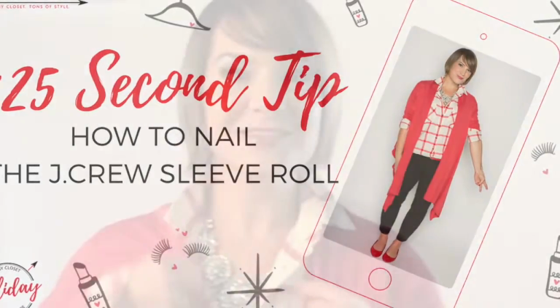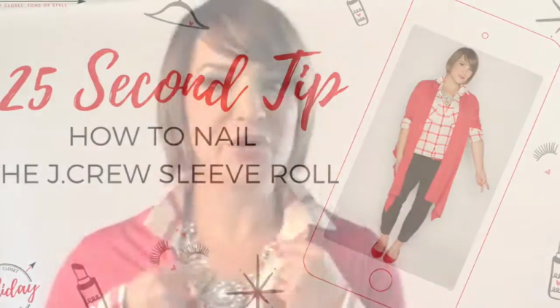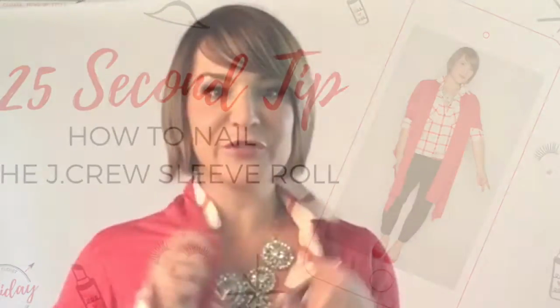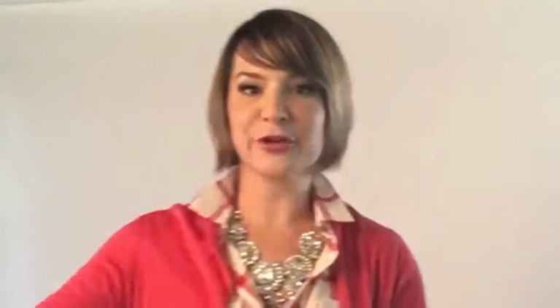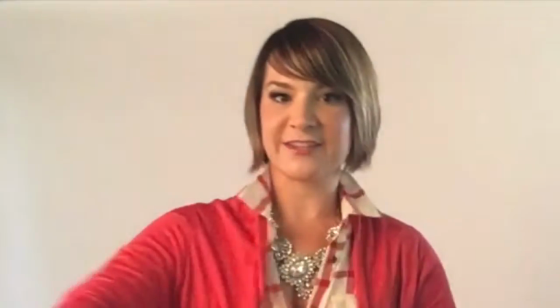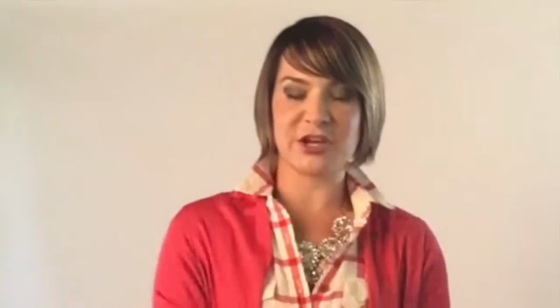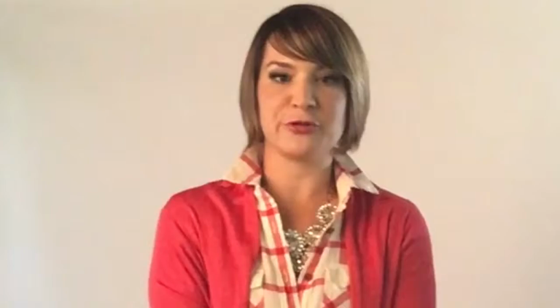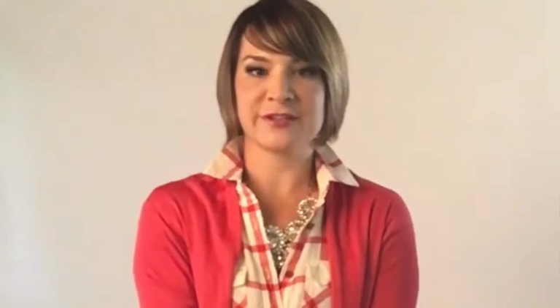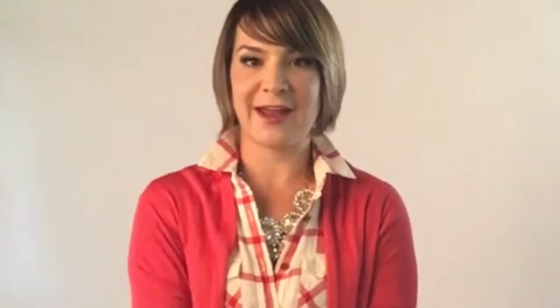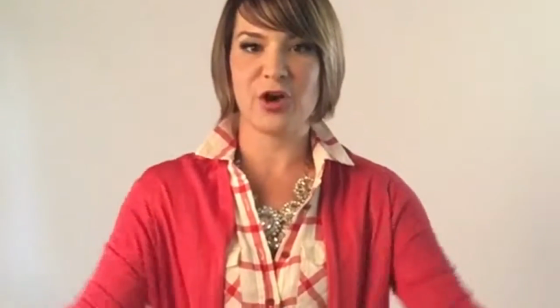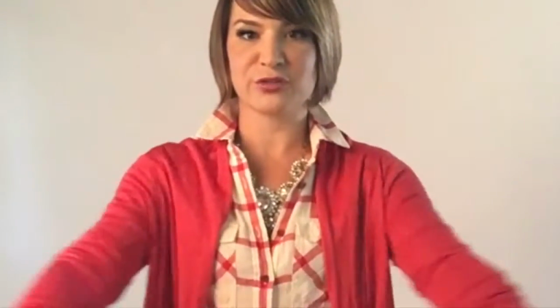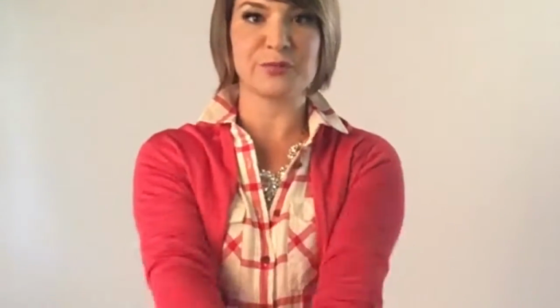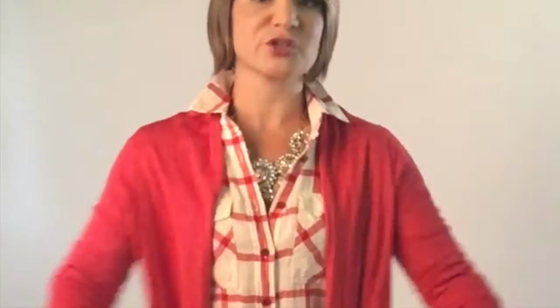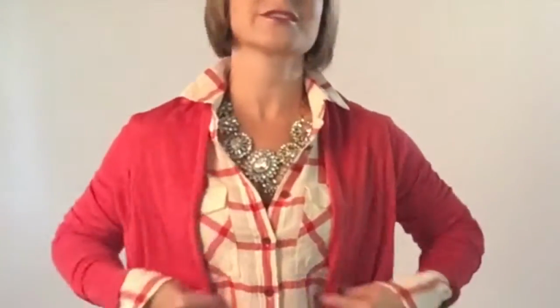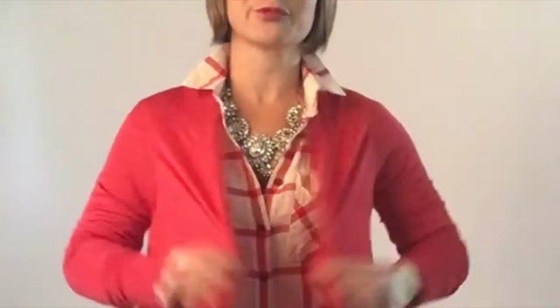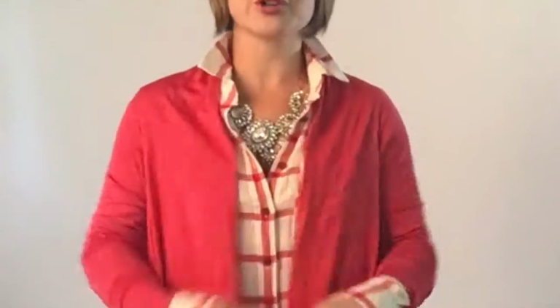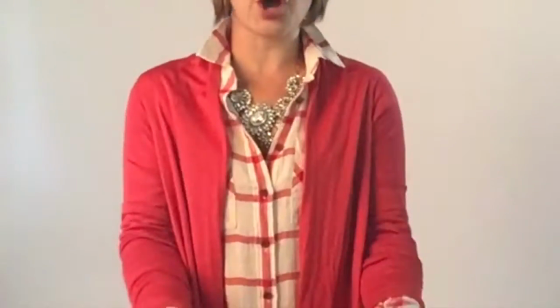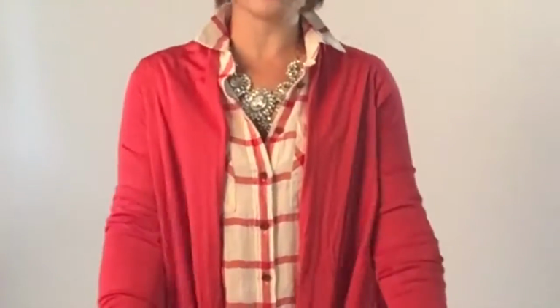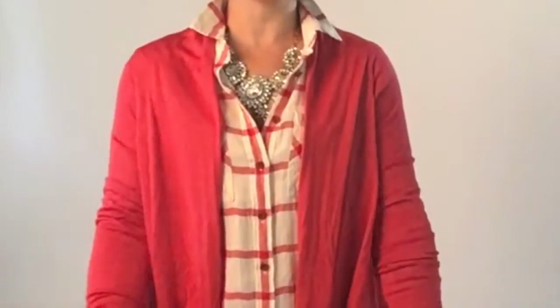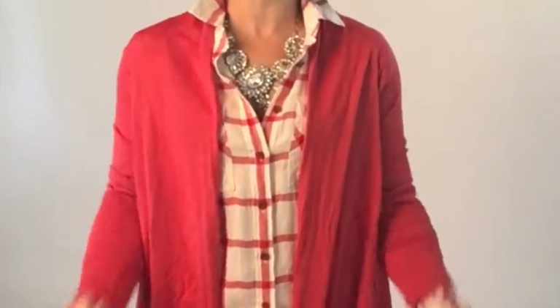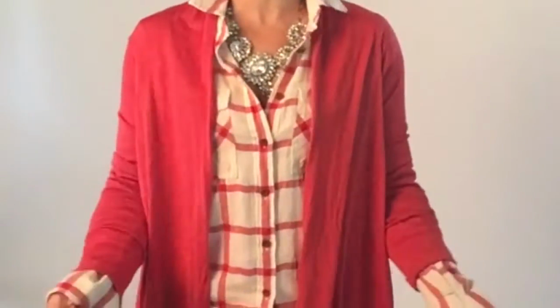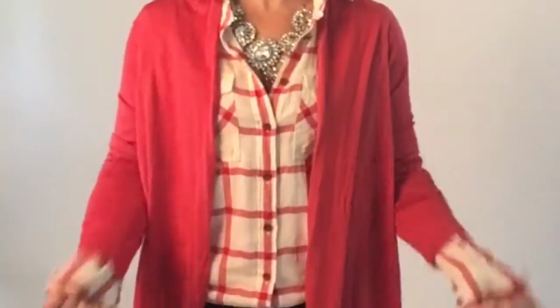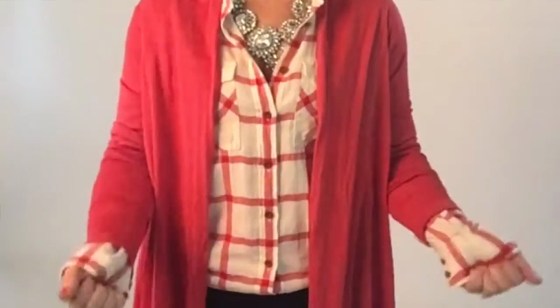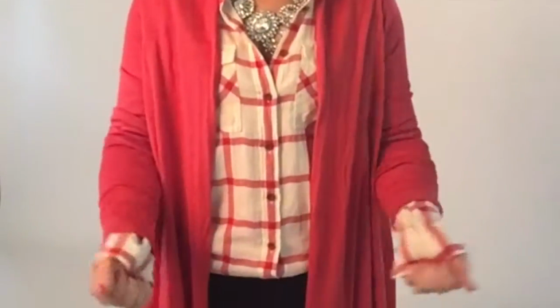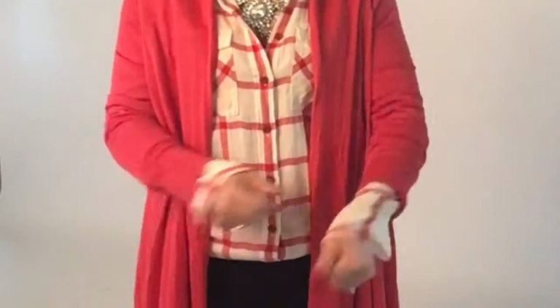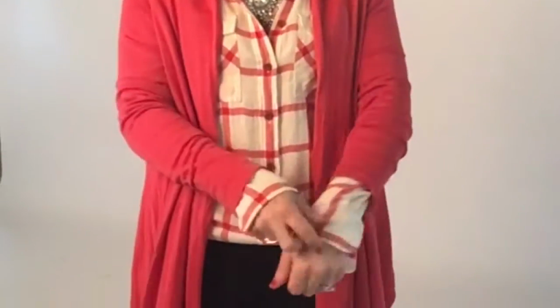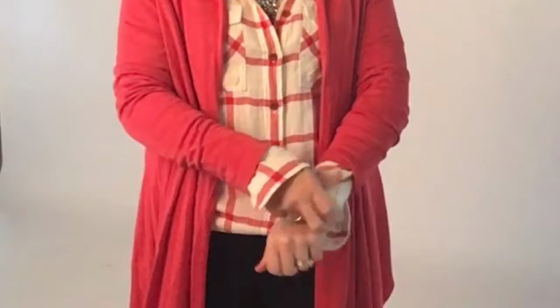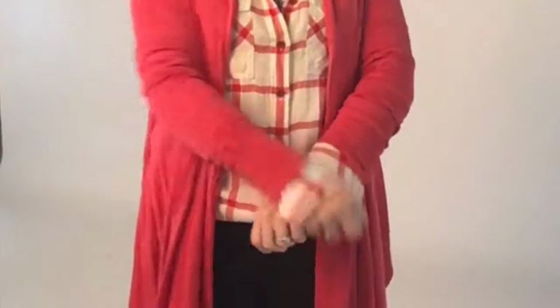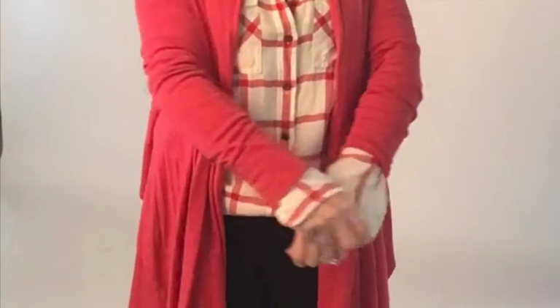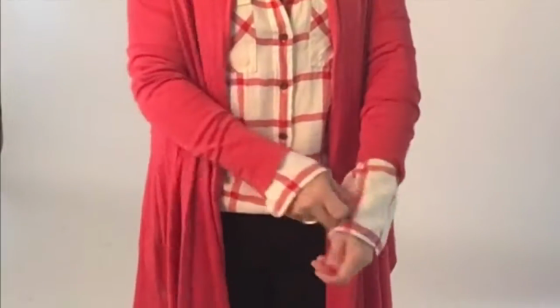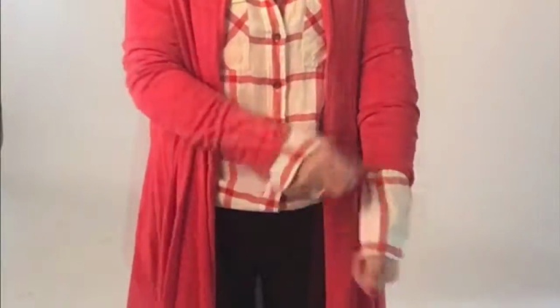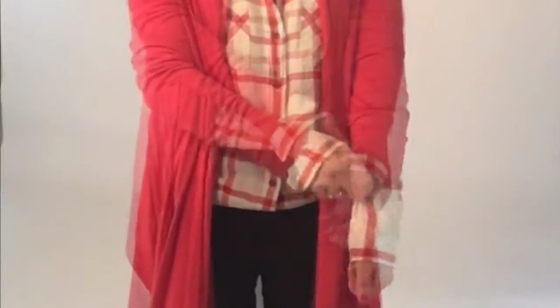If you look at J.Crew catalogs, Pinterest, or bloggers, they always have these perfectly rolled sleeves. Well, there's a trick to it.